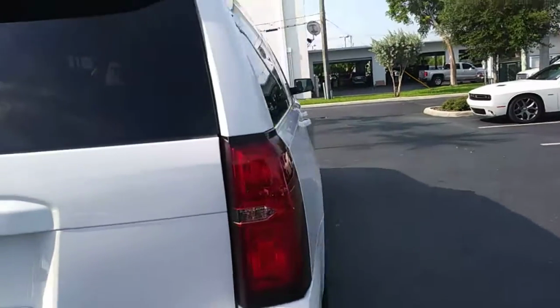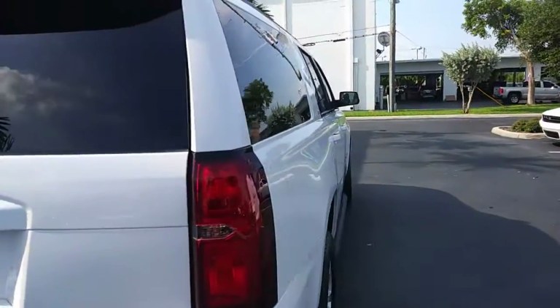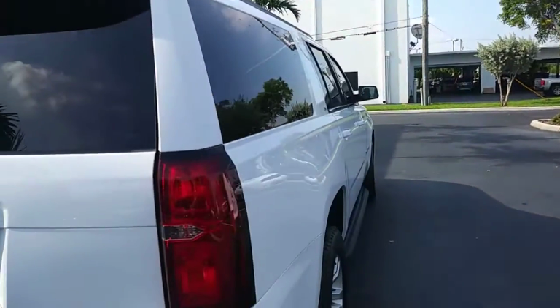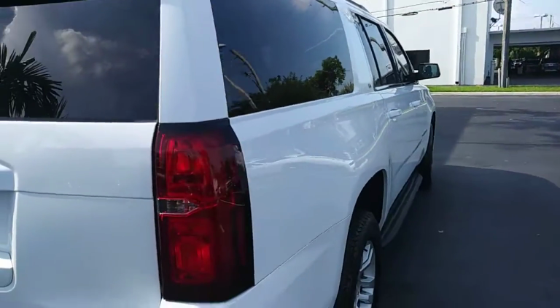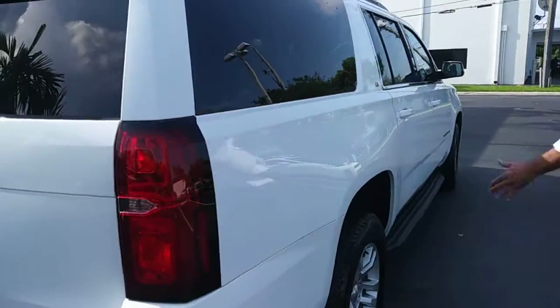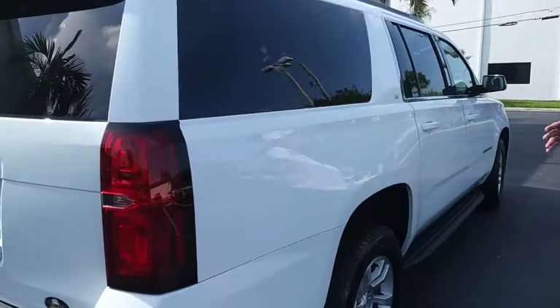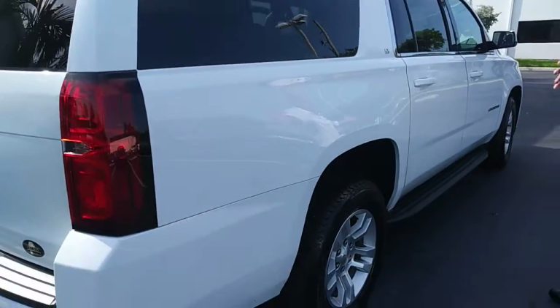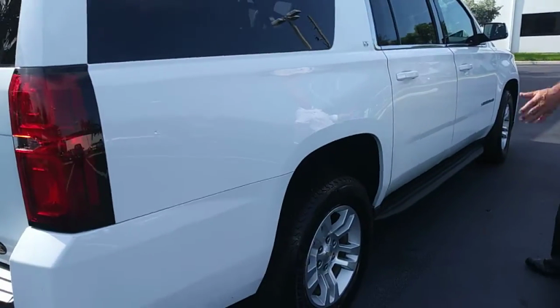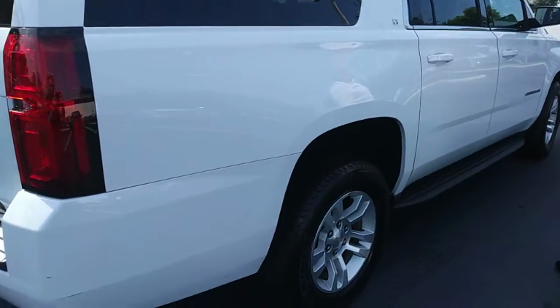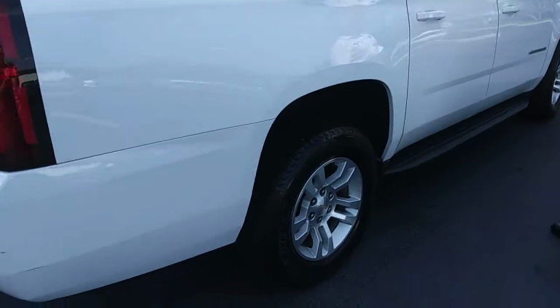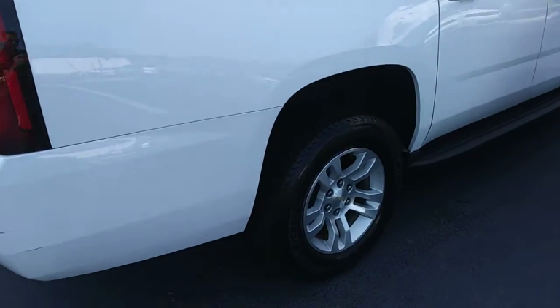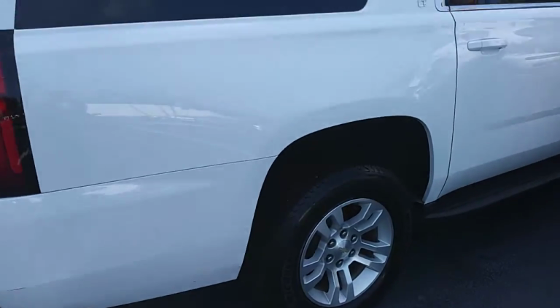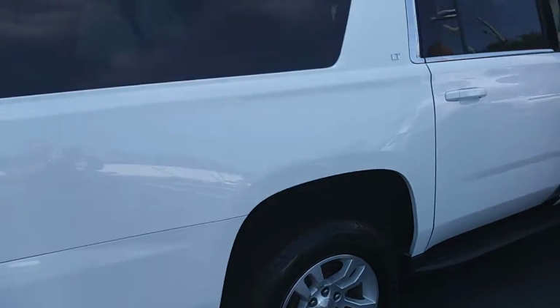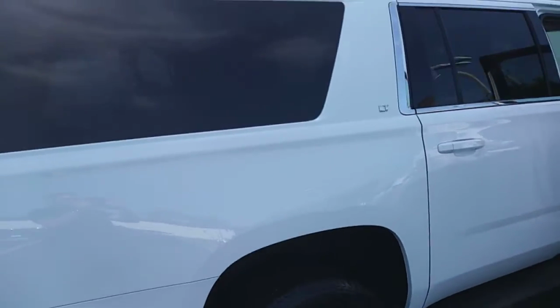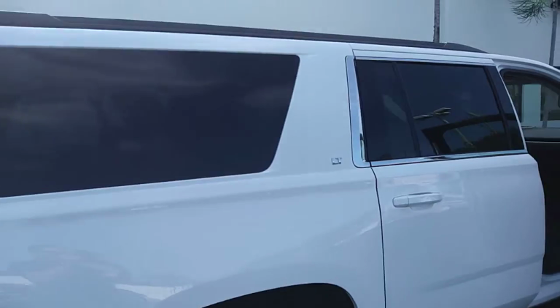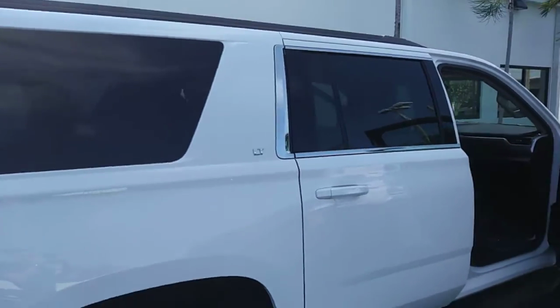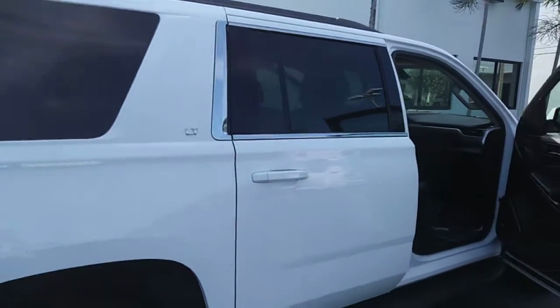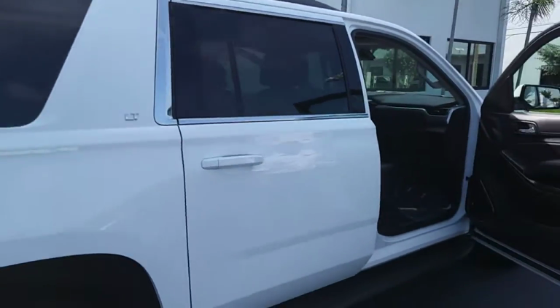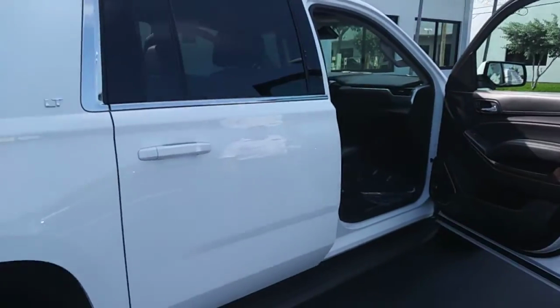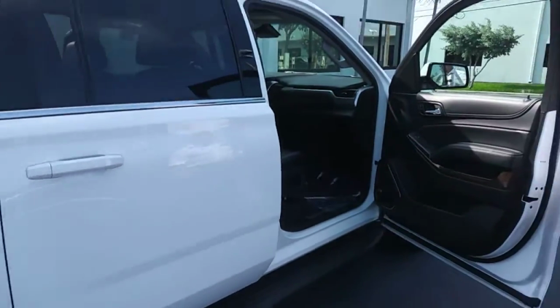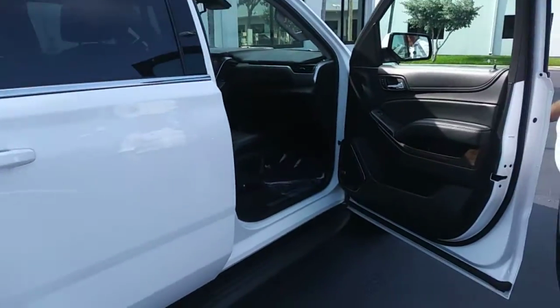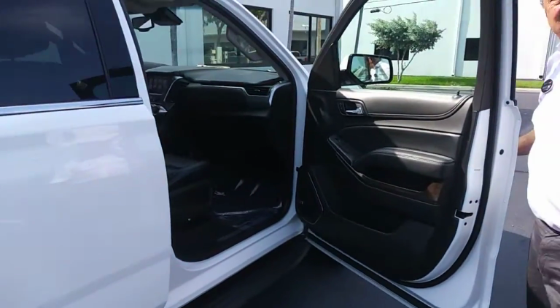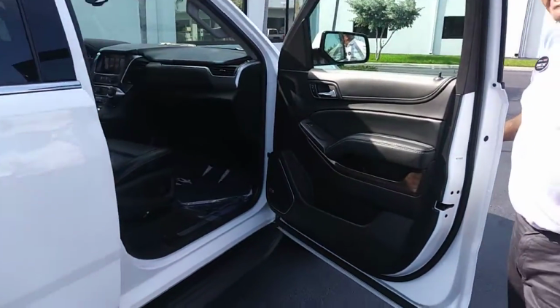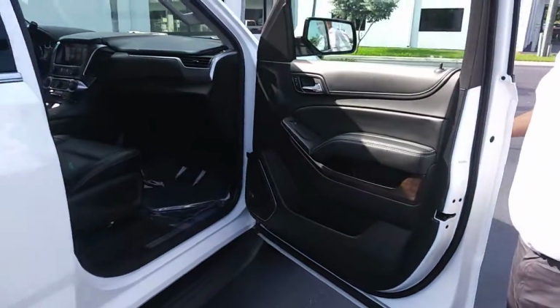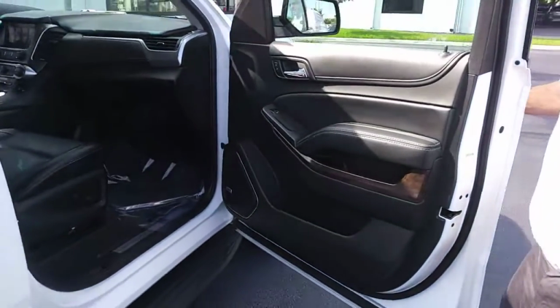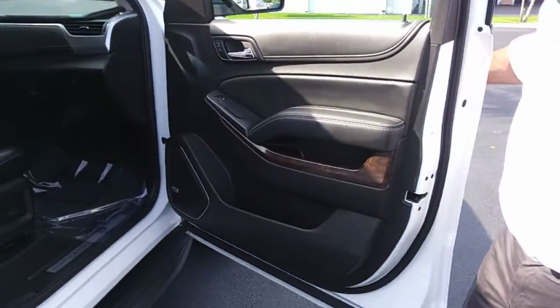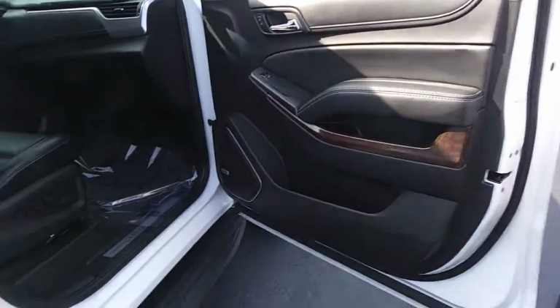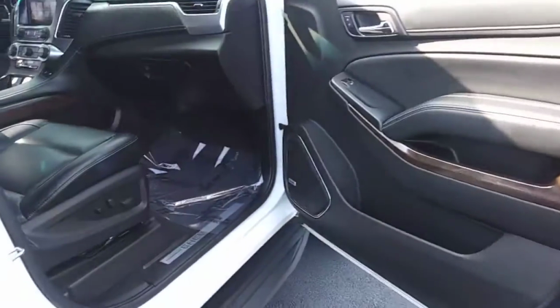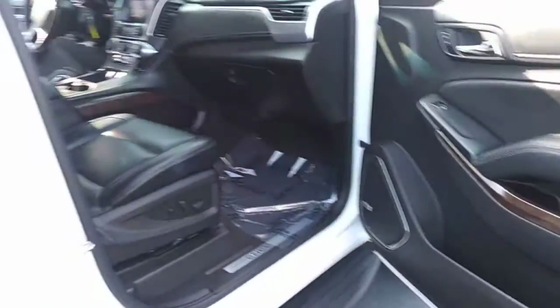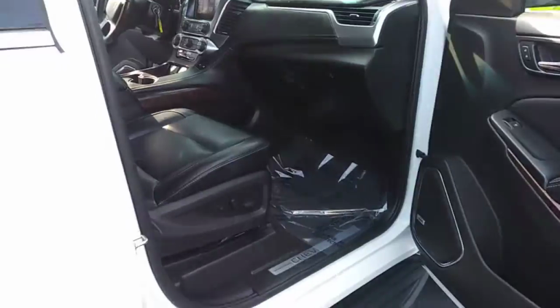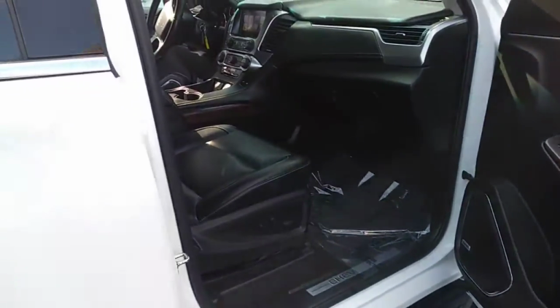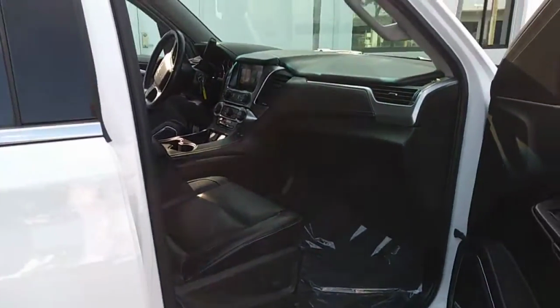Look around the side here. Beautiful. Nice leather seats, no rips, no tears. Inside's immaculate.